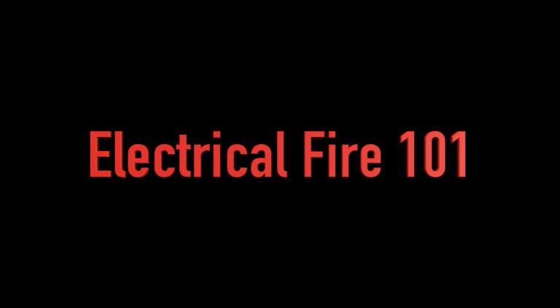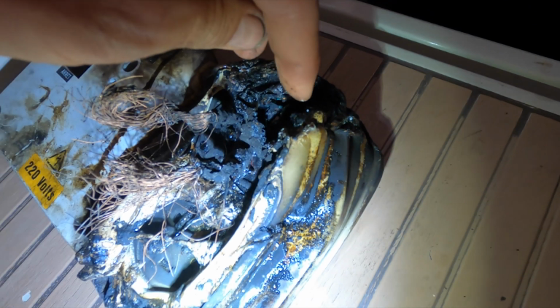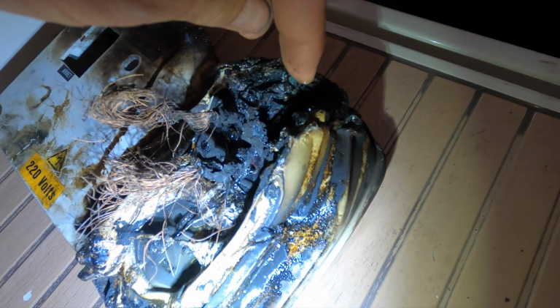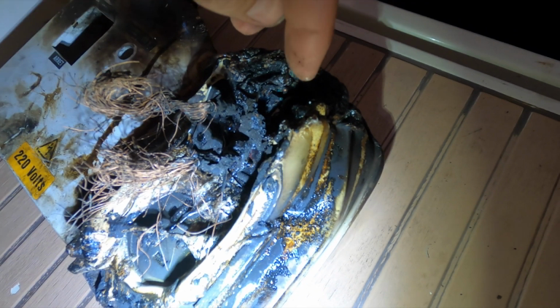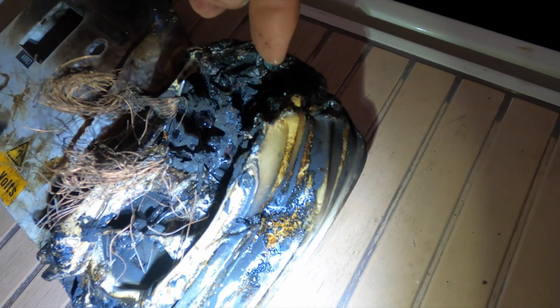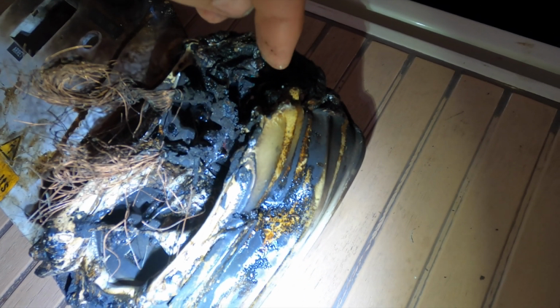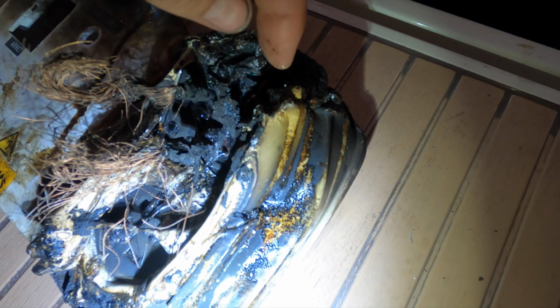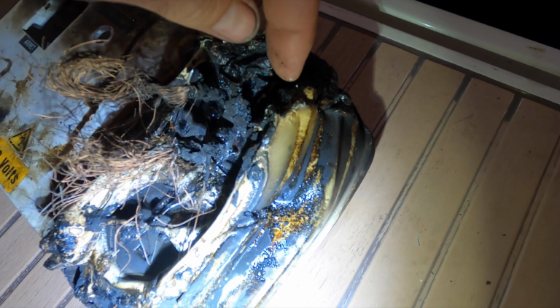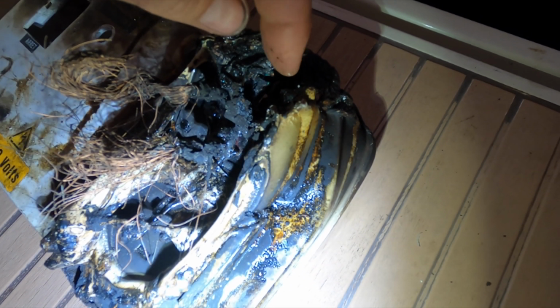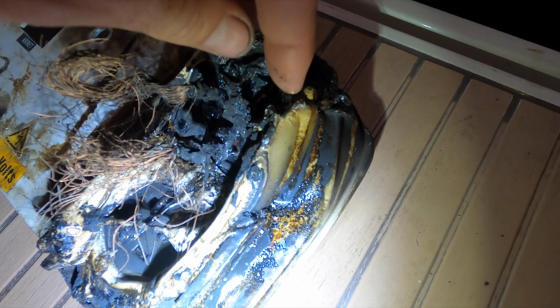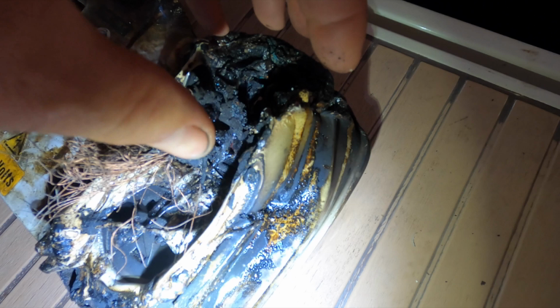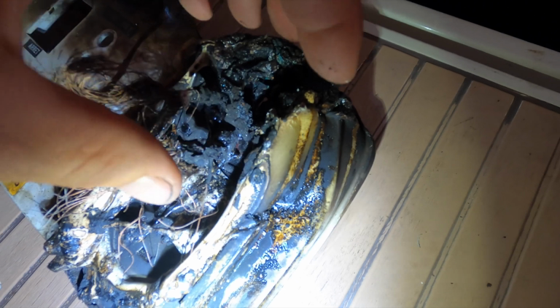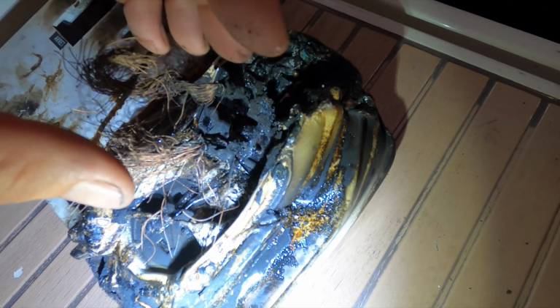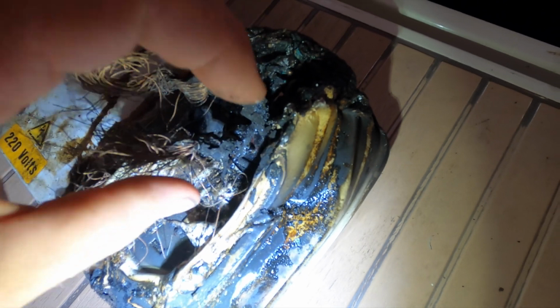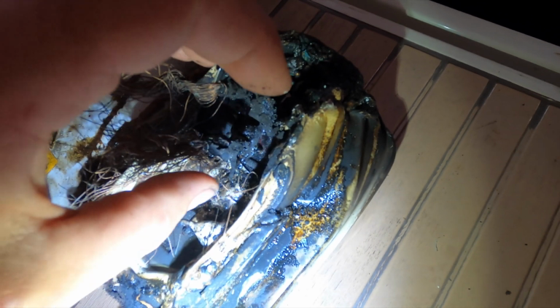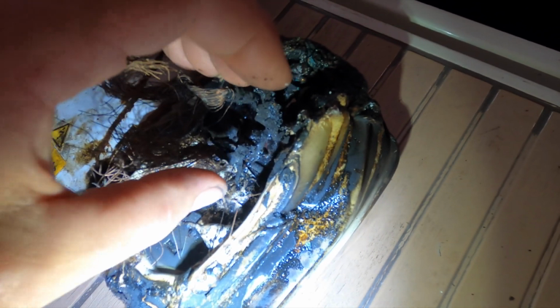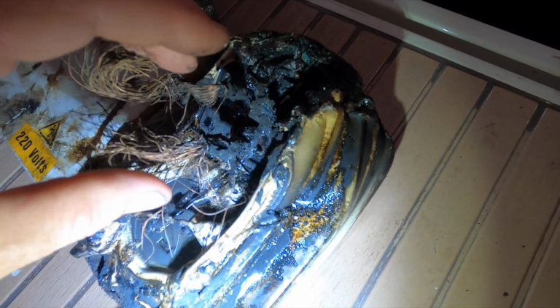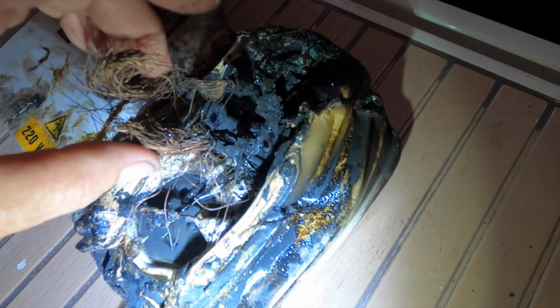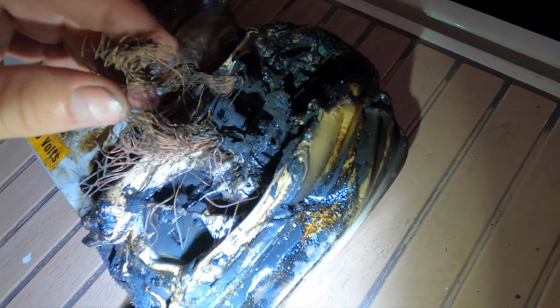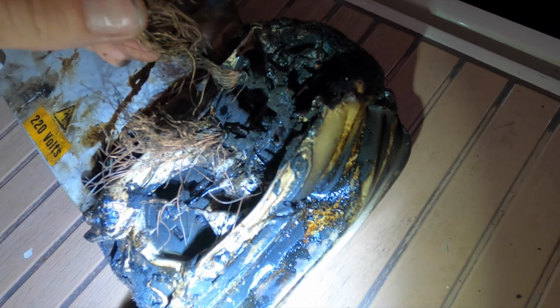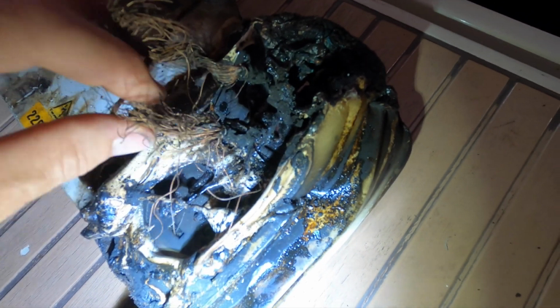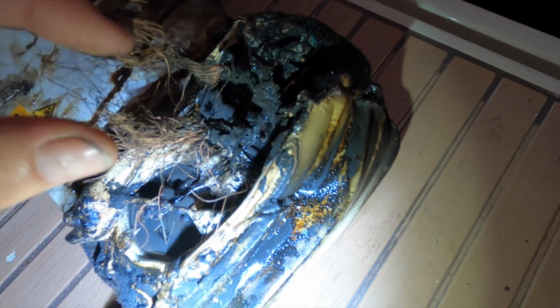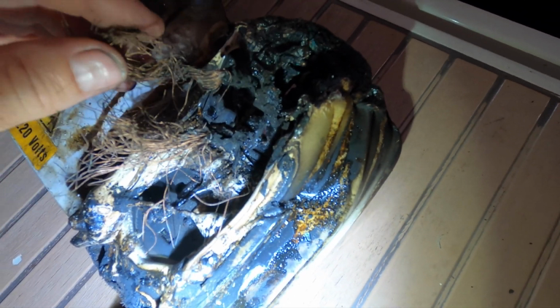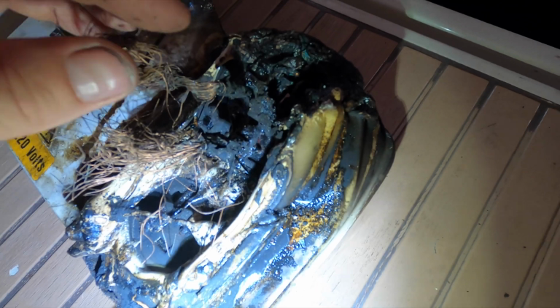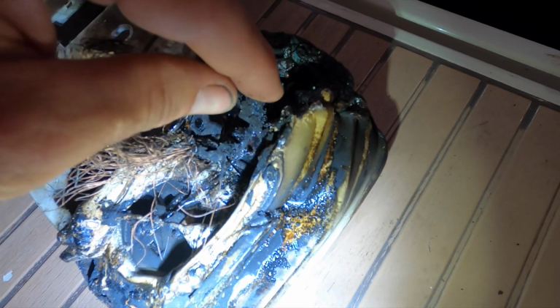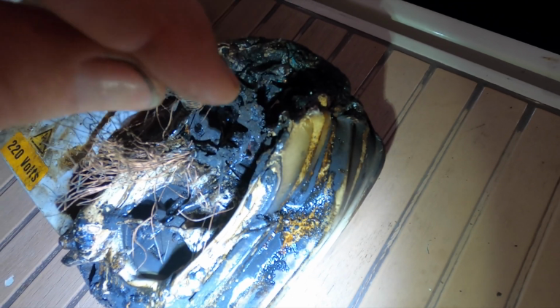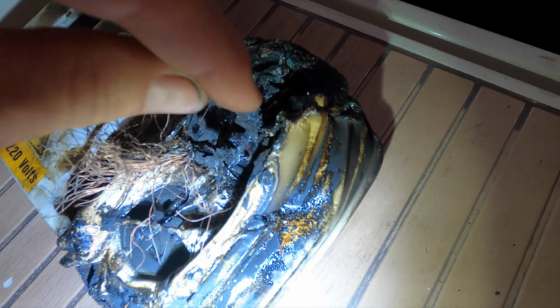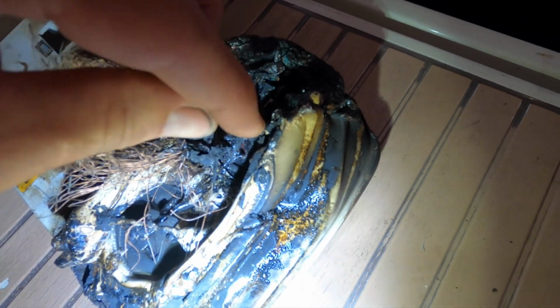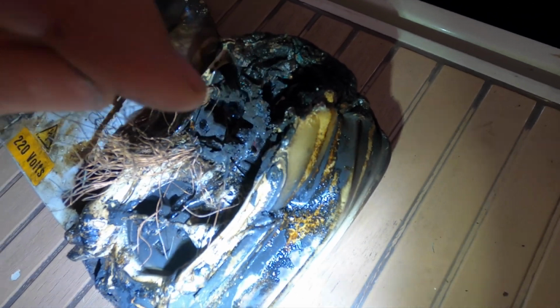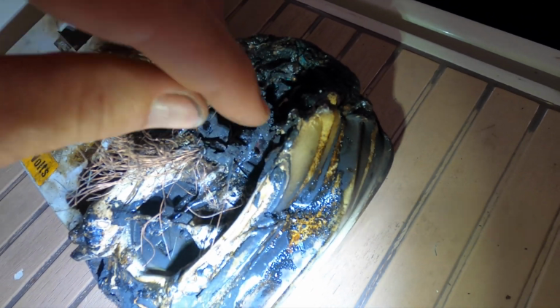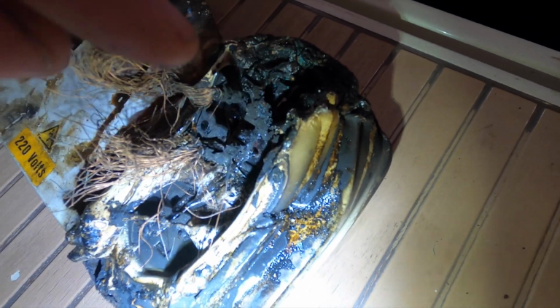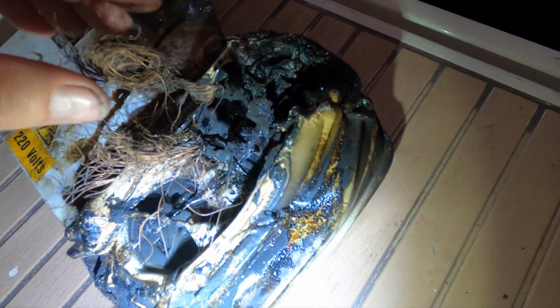The fire started here — bad connection — and then burnt the whole connector. And these are the wires that went to the connector, but it burnt this whole wire out completely.